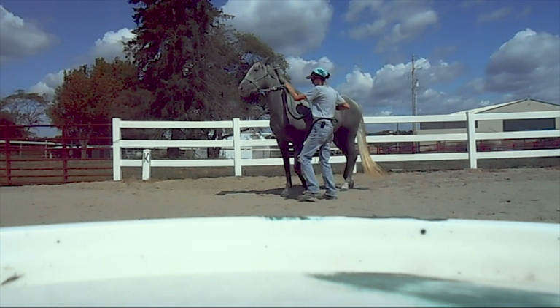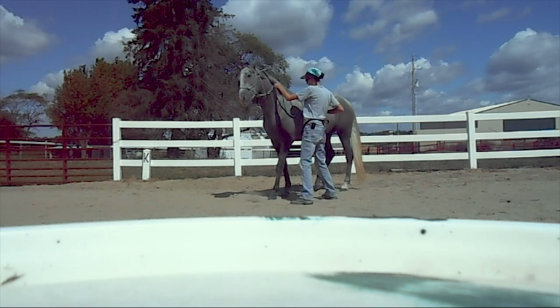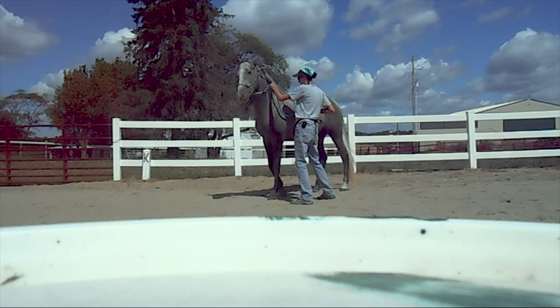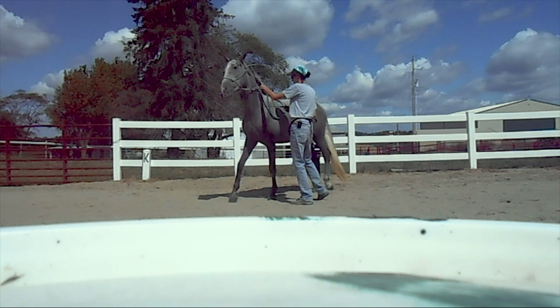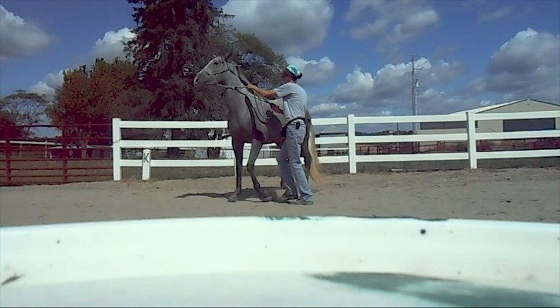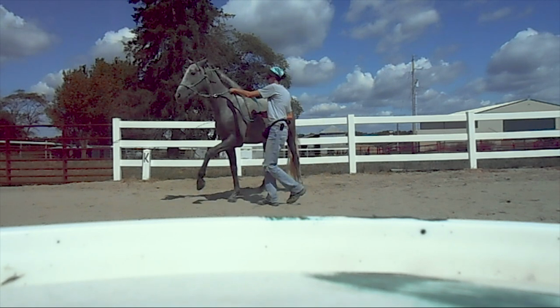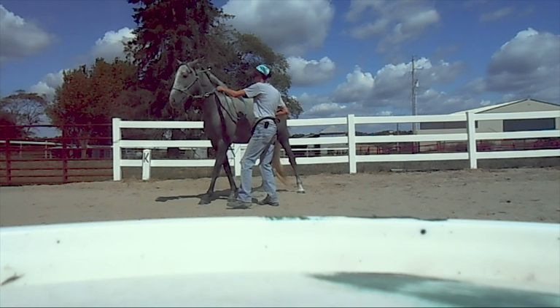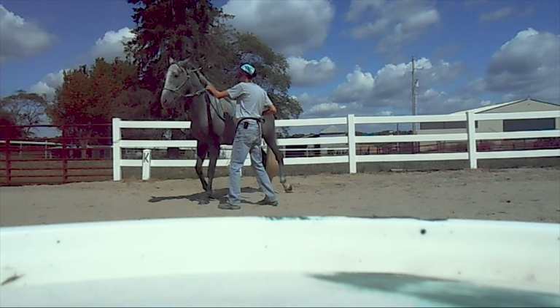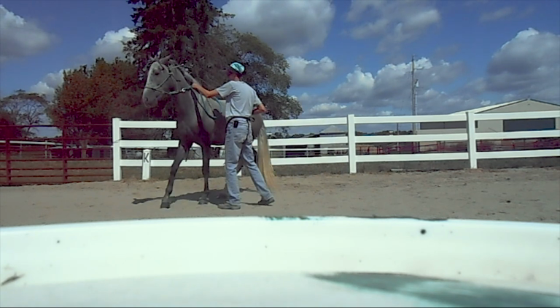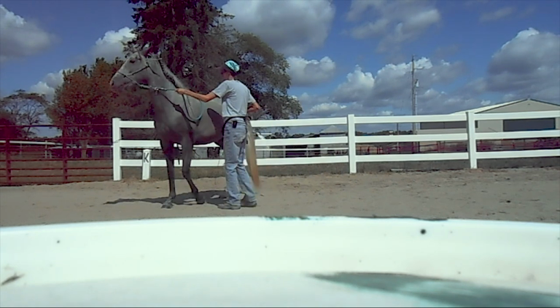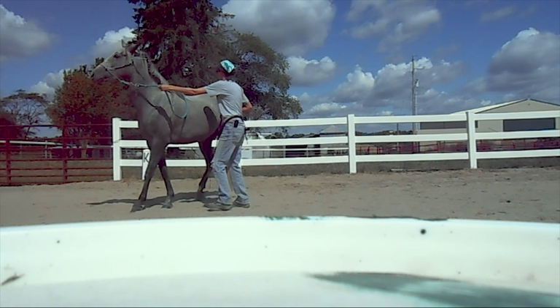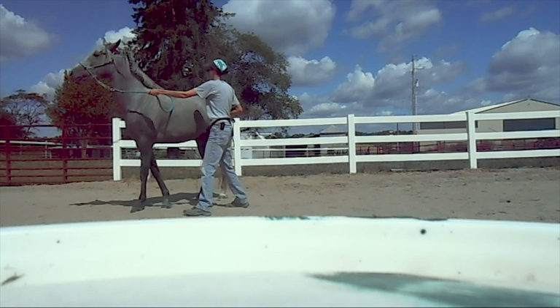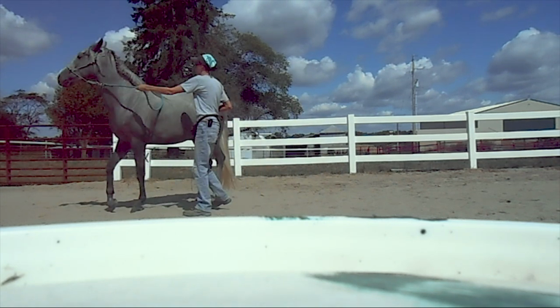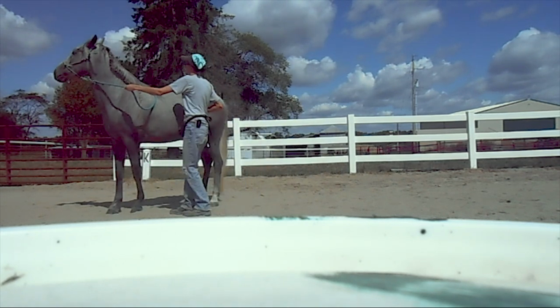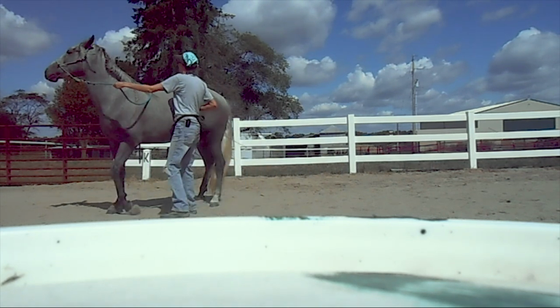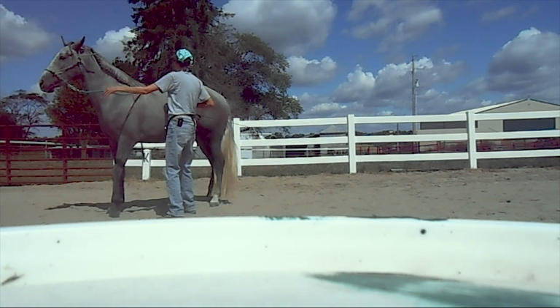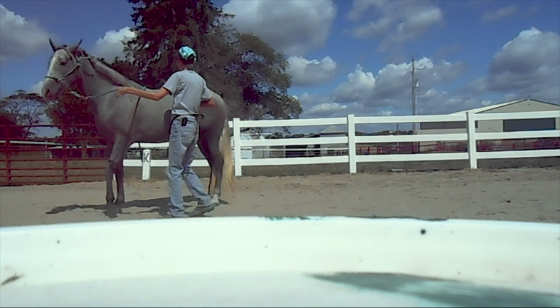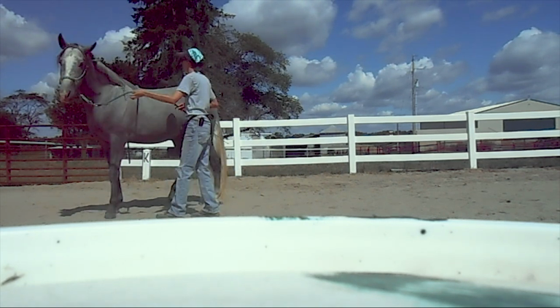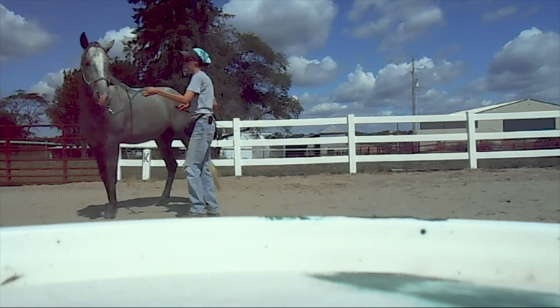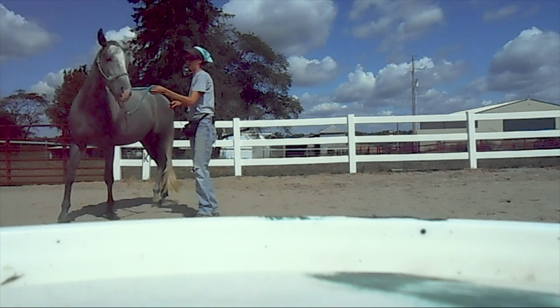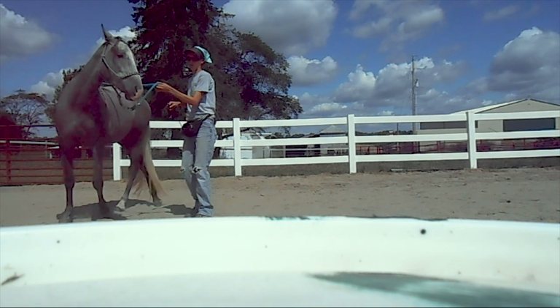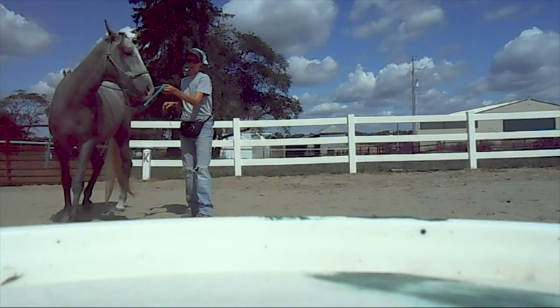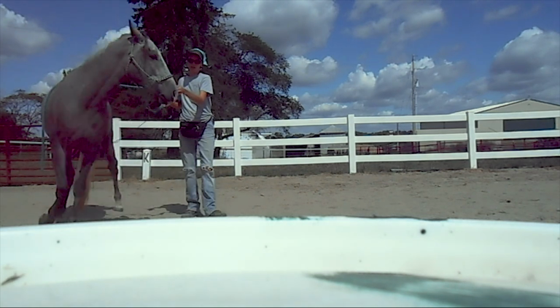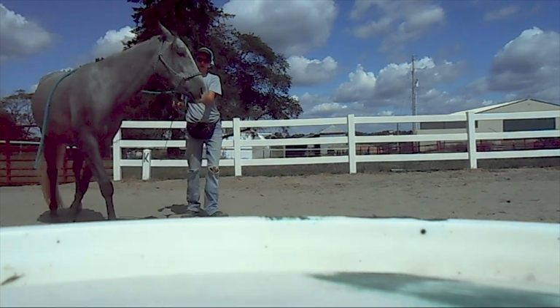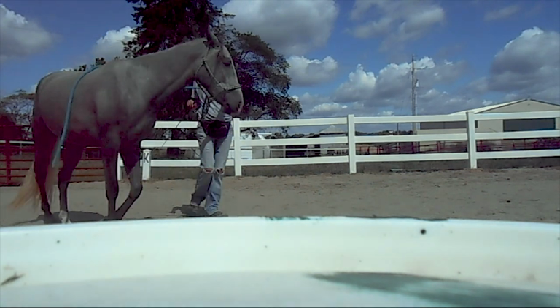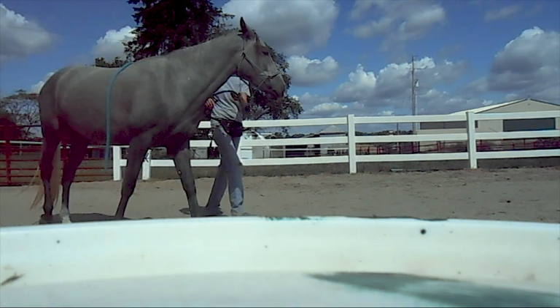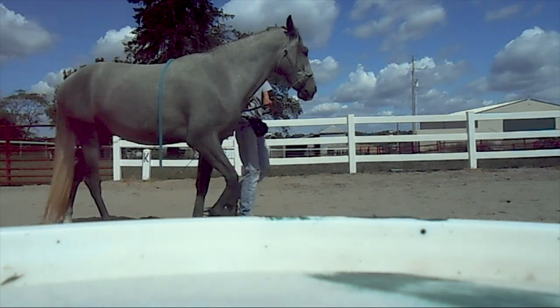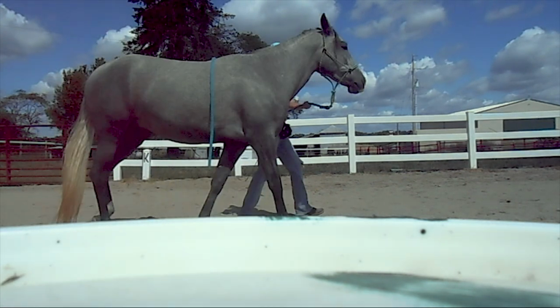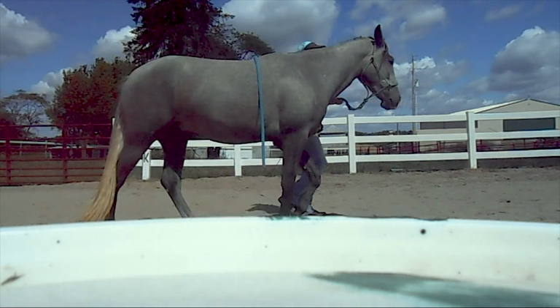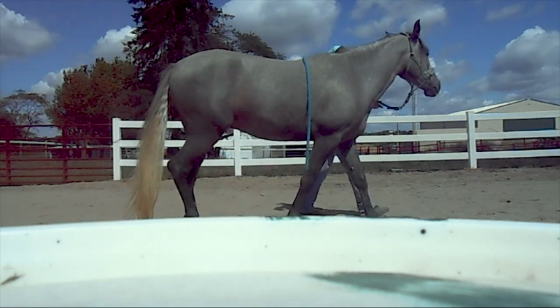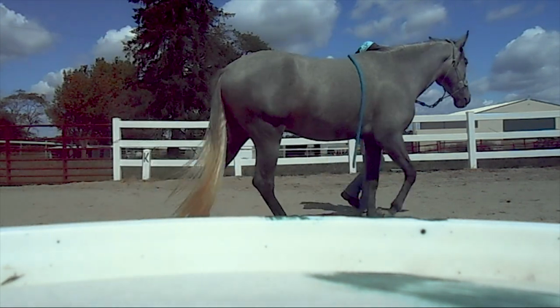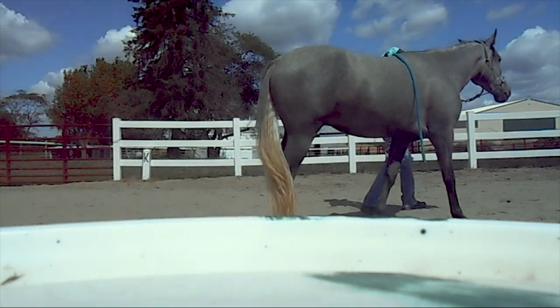You'll see that he starts to get really strong and chargey here, so I went back and did more in-hand work — just having him stop and trying to keep him so that I was between his head and his shoulder.